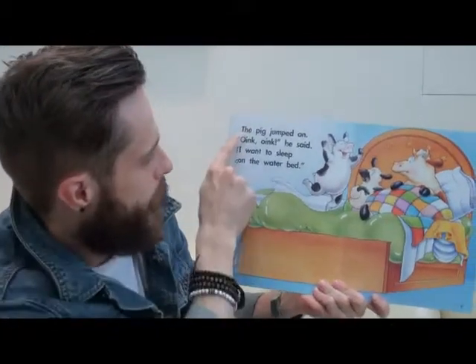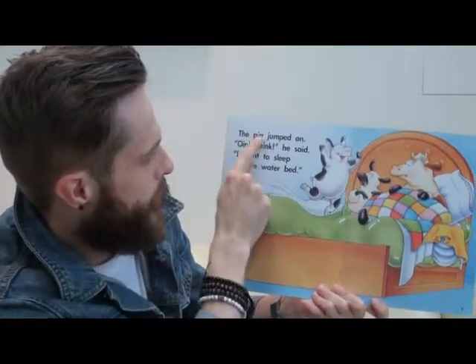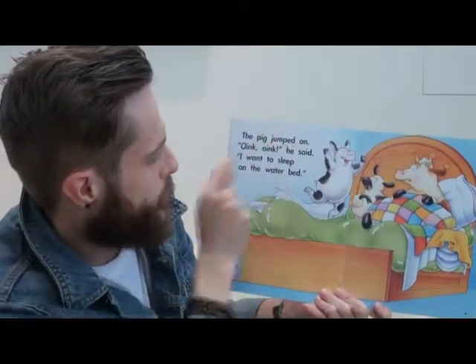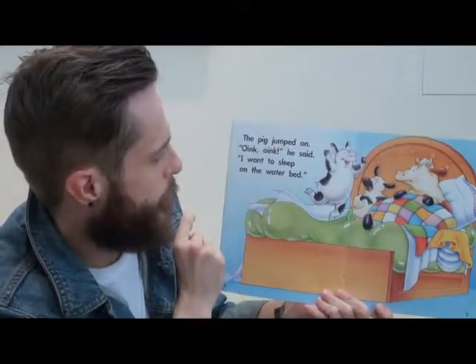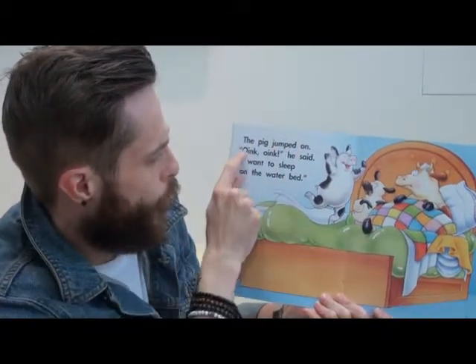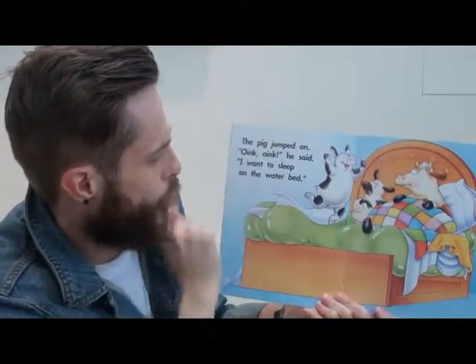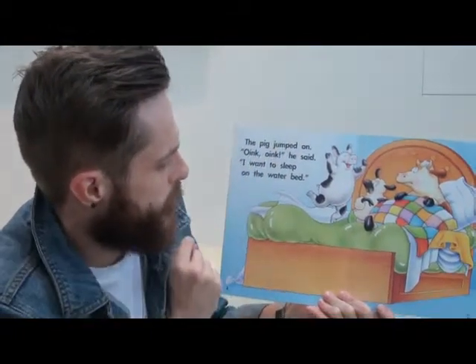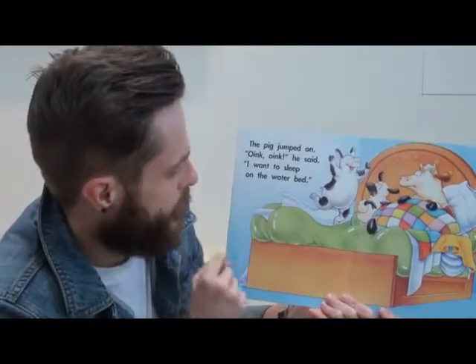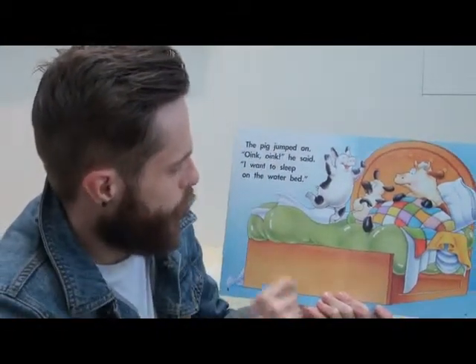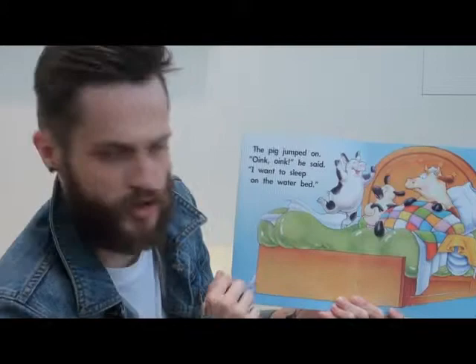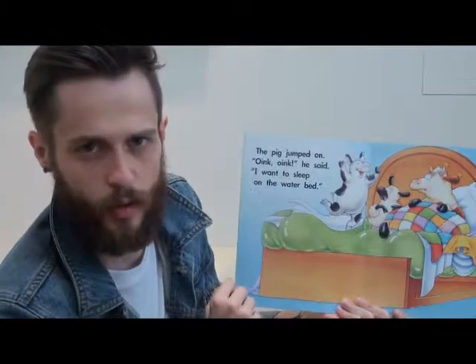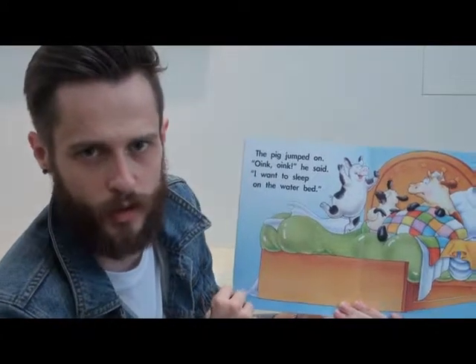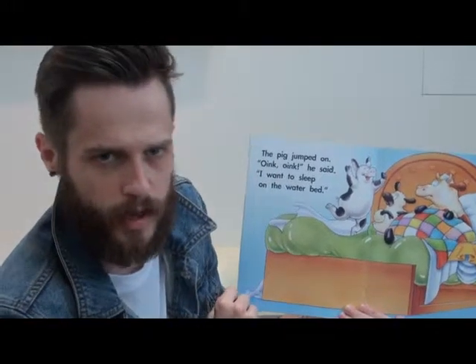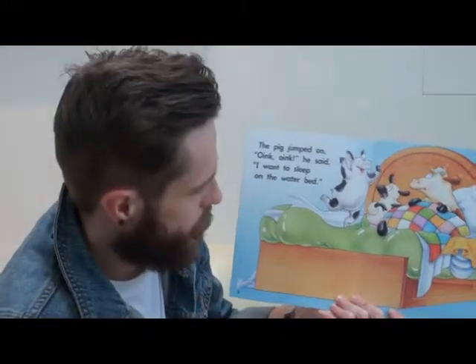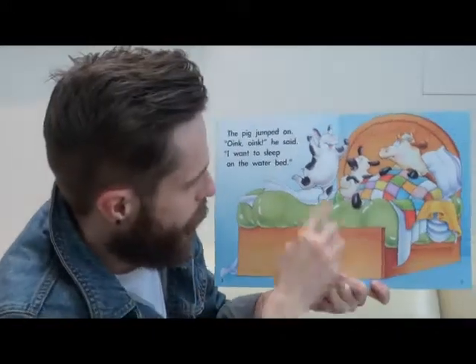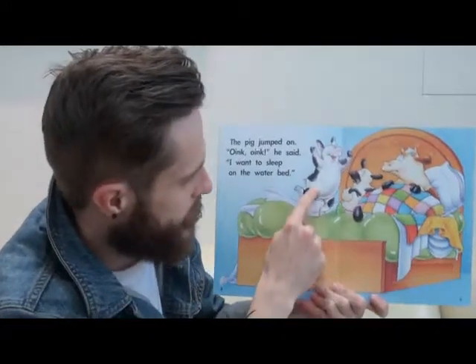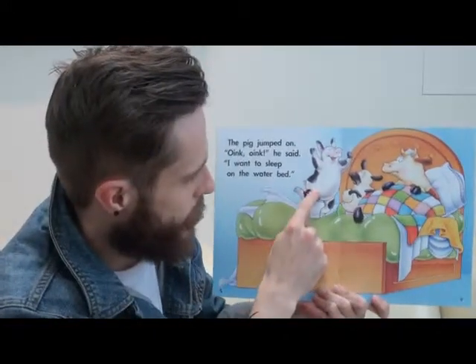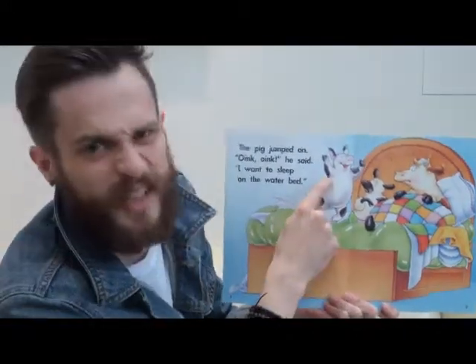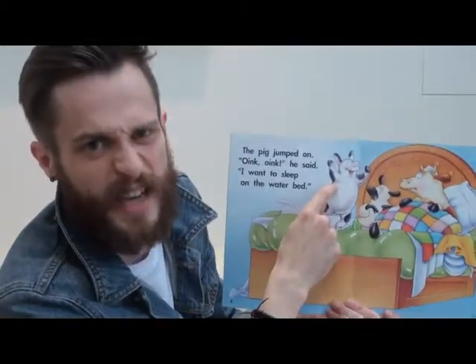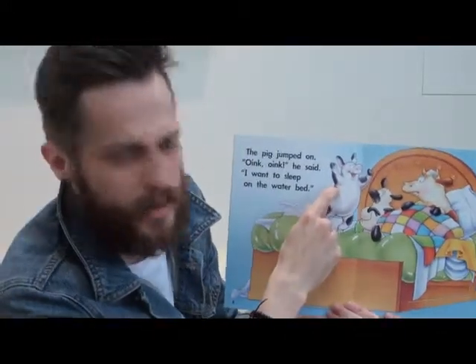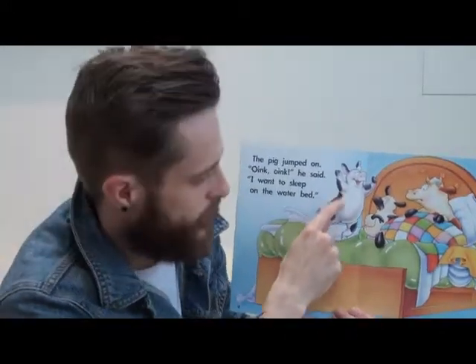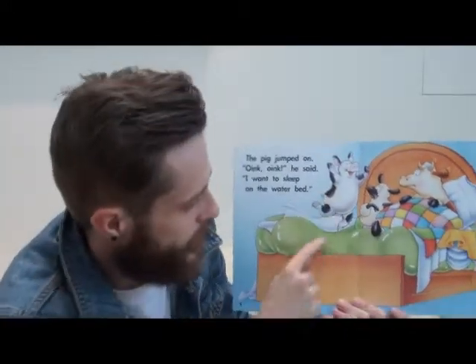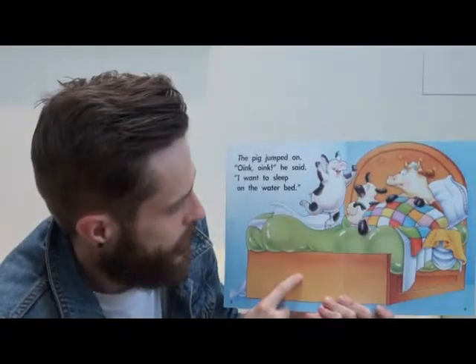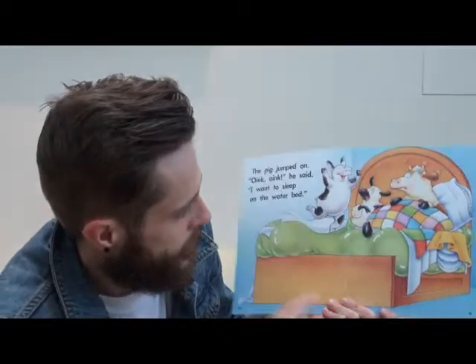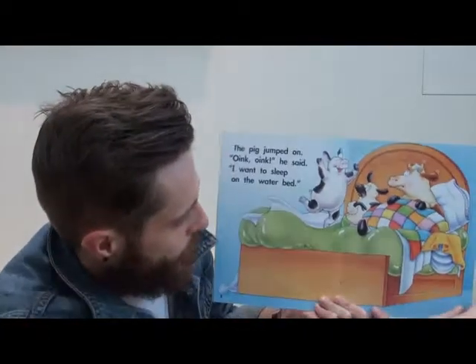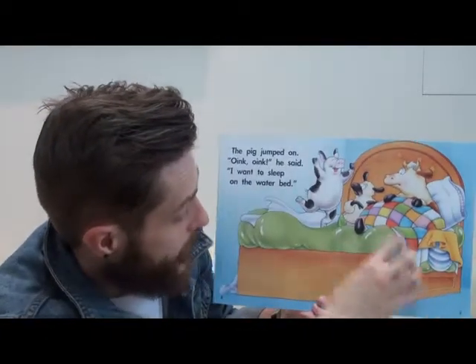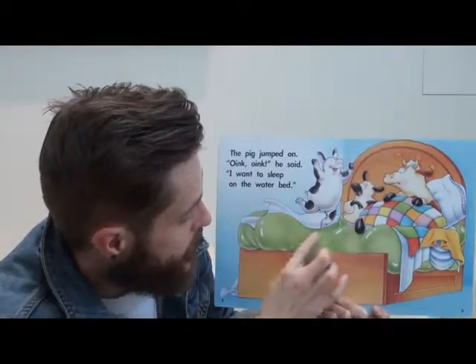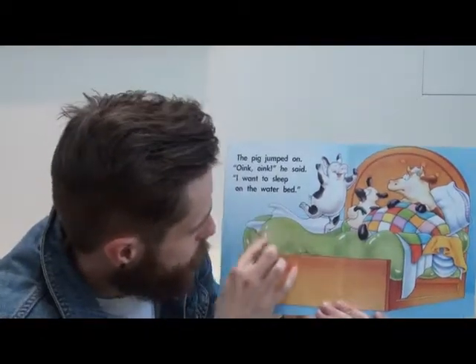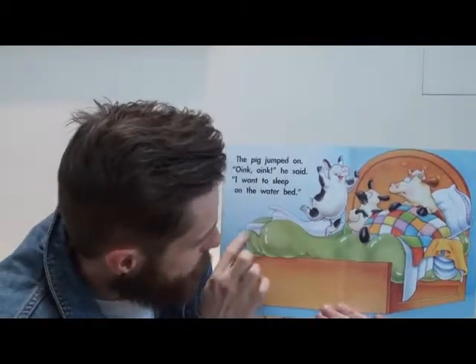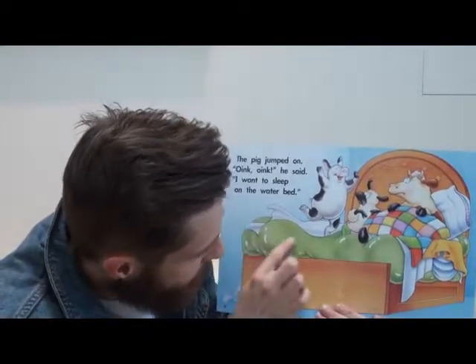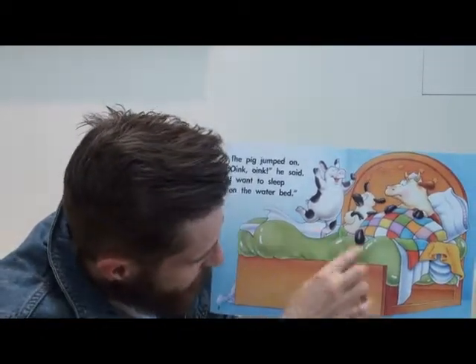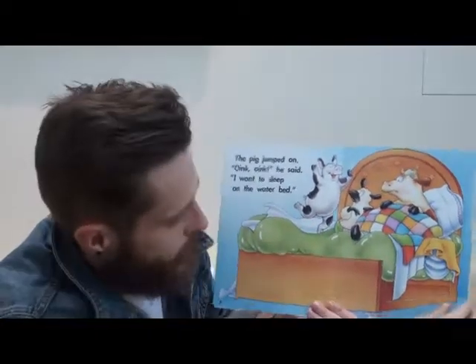The pig jumped on the bed. 'Oink oink,' he said. 'I want to sleep on the waterbed.' And here's the pig — he looks very happy. And here's the water you can see inside the bed.